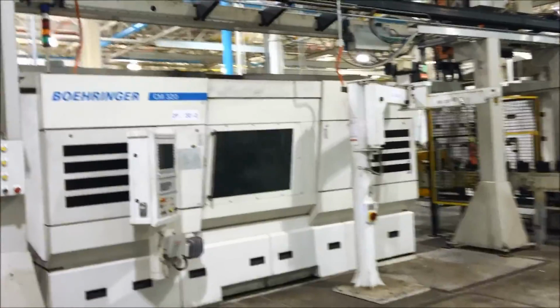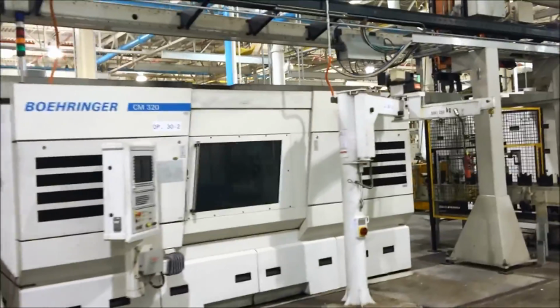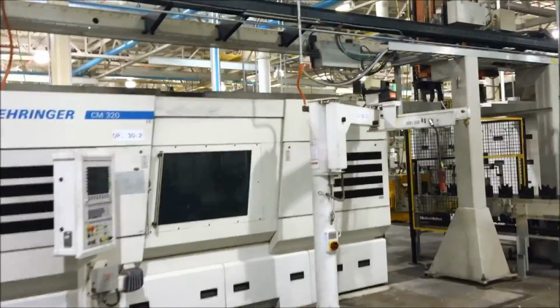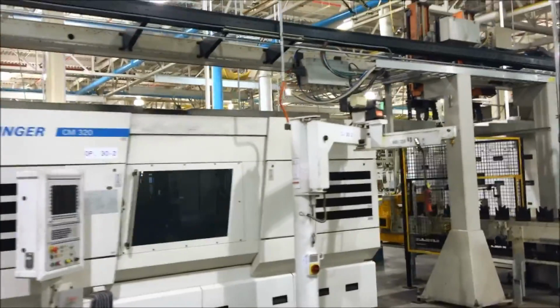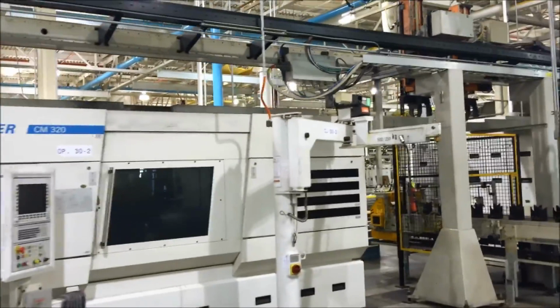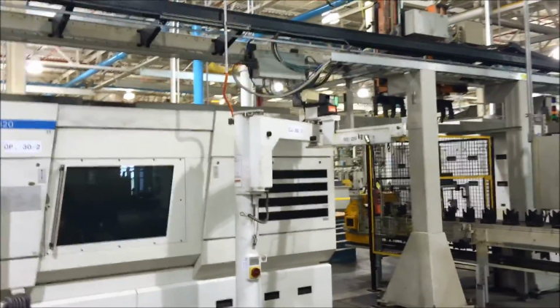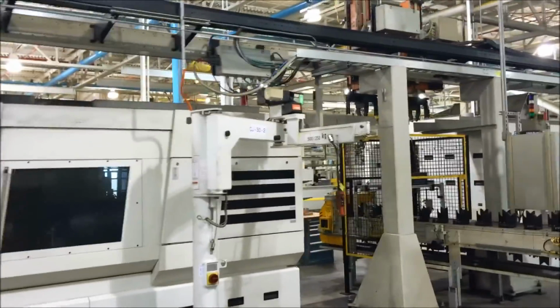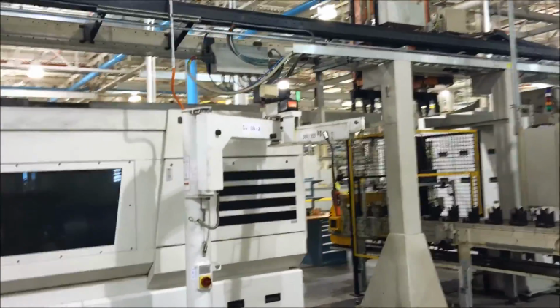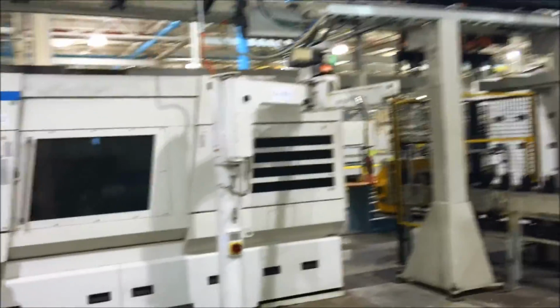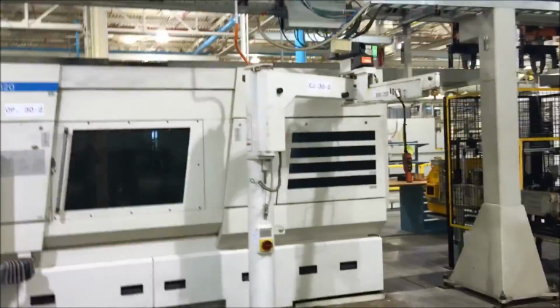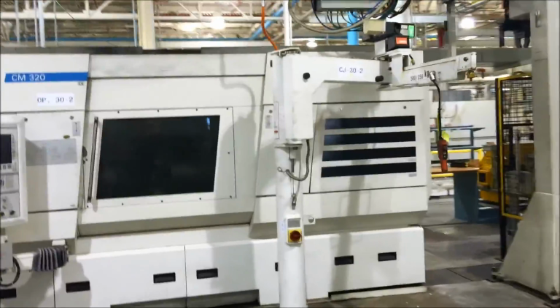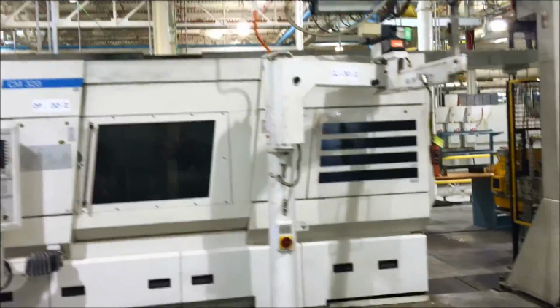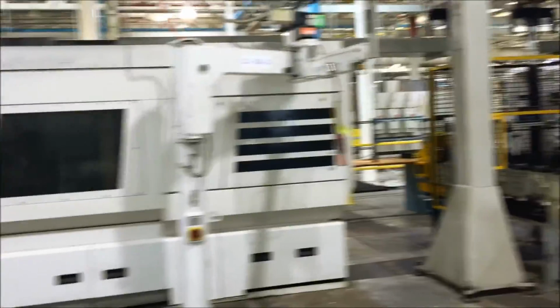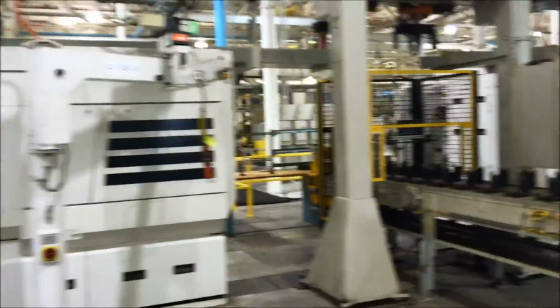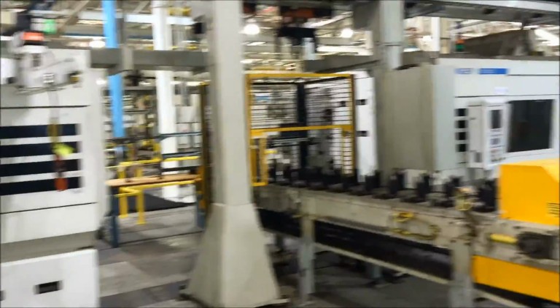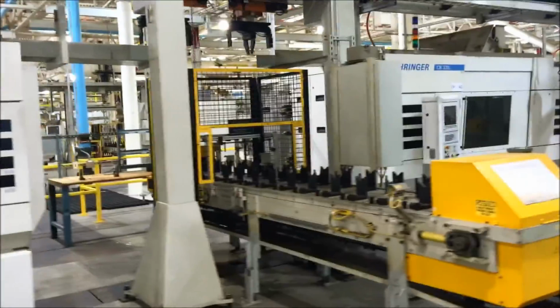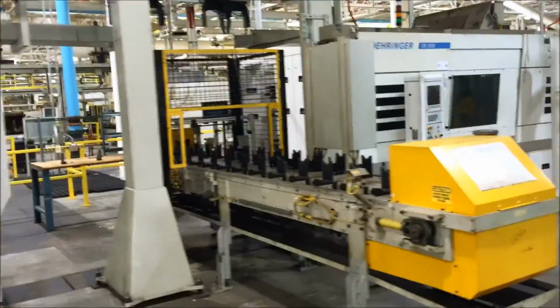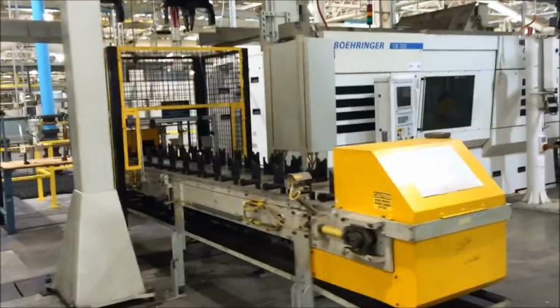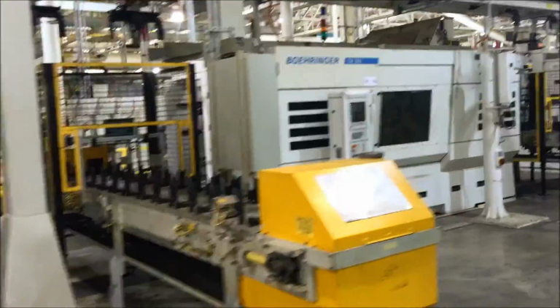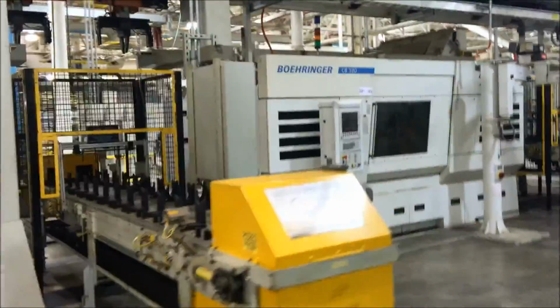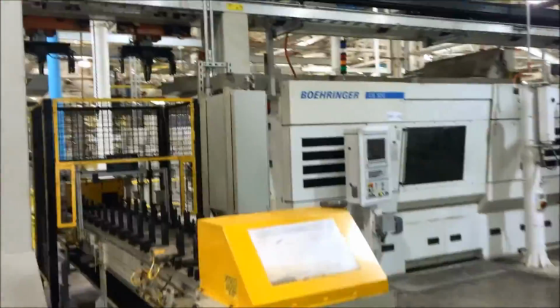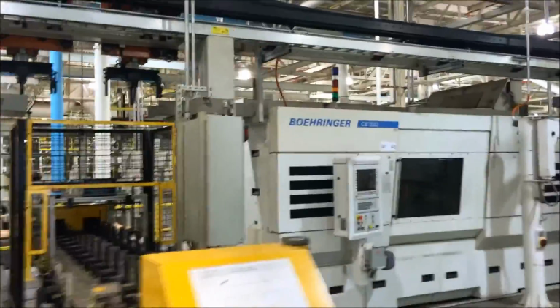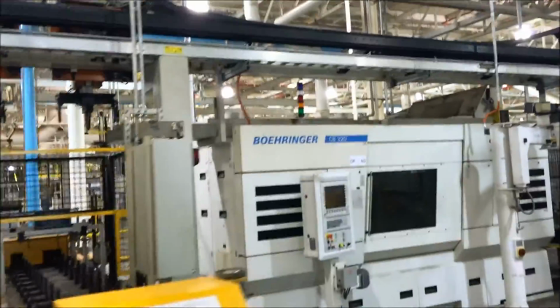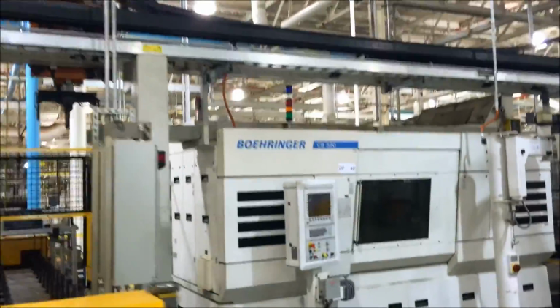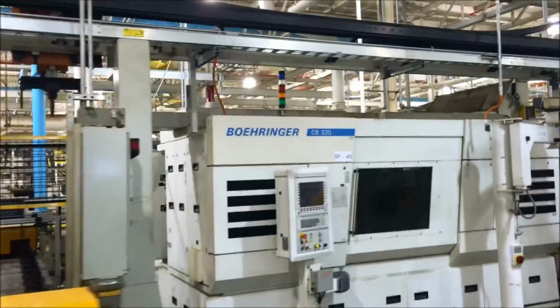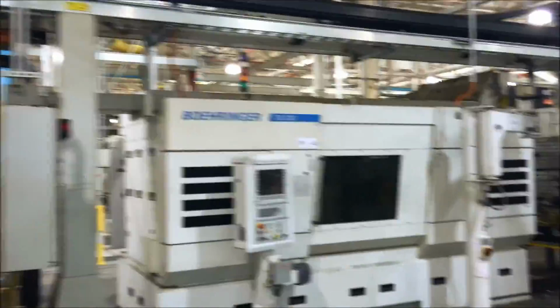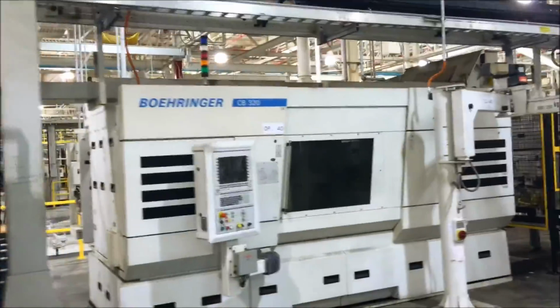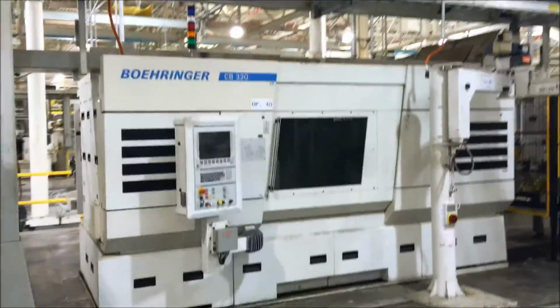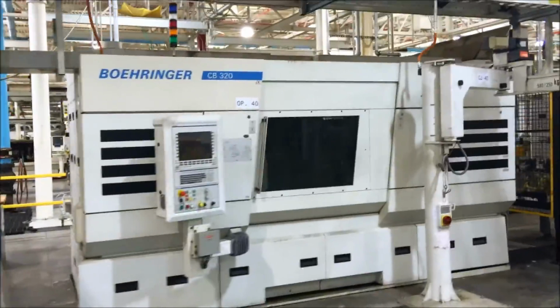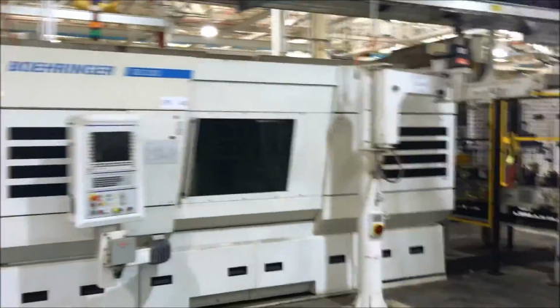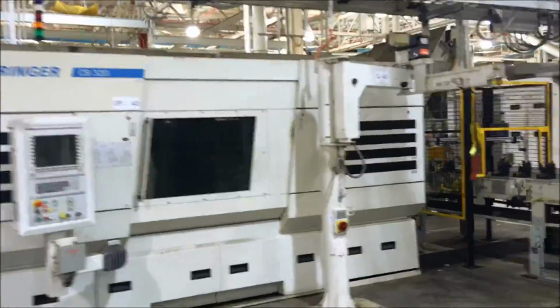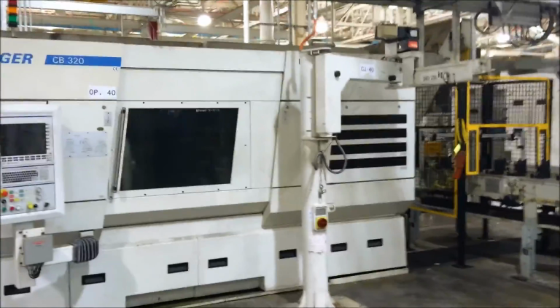These machines were manufactured in 2006. Operation 40 is a CD320 turning machine.